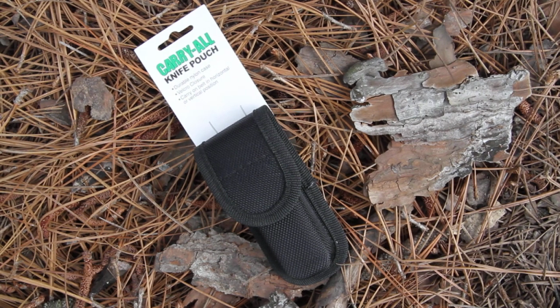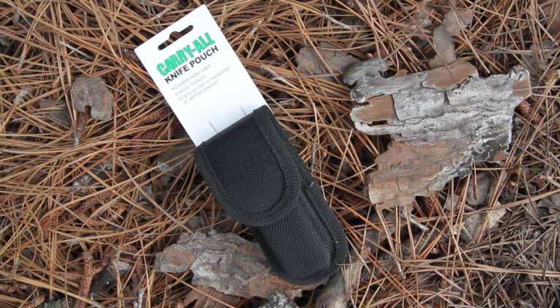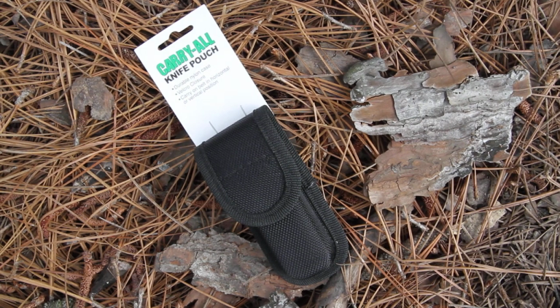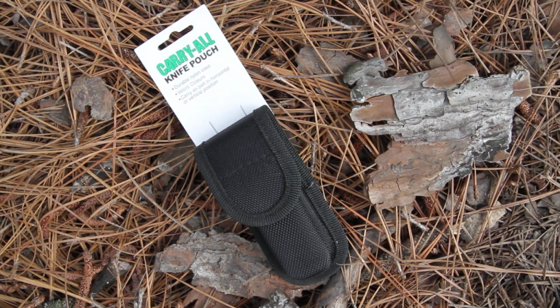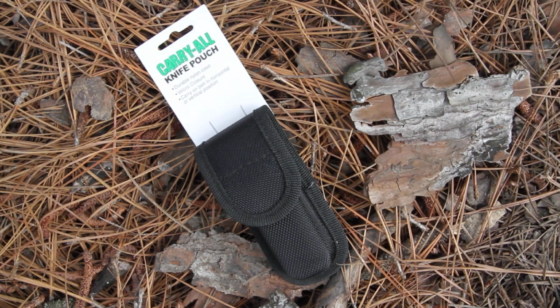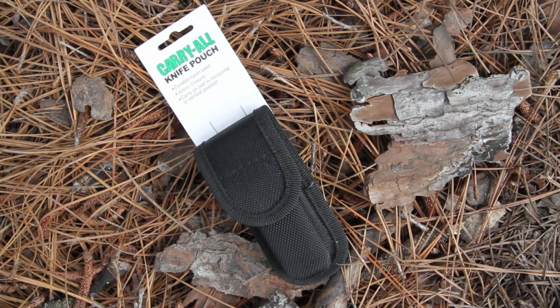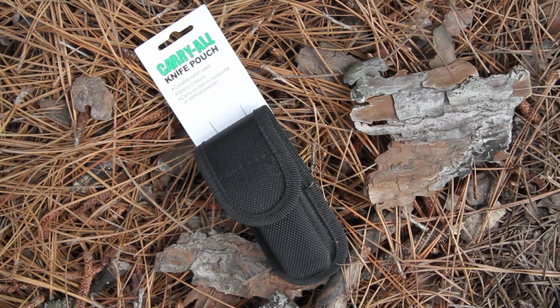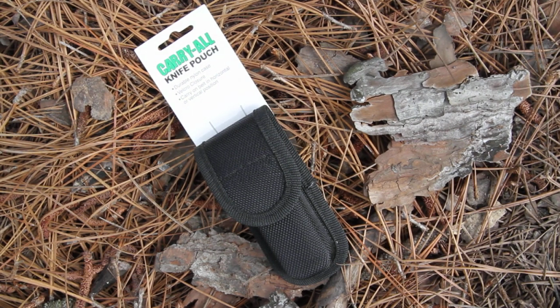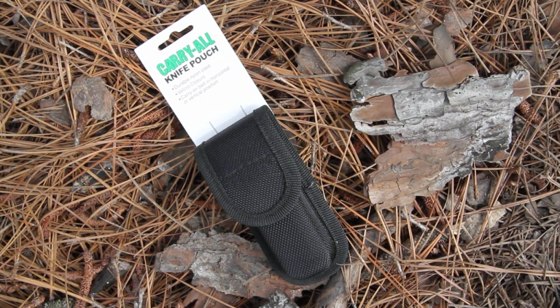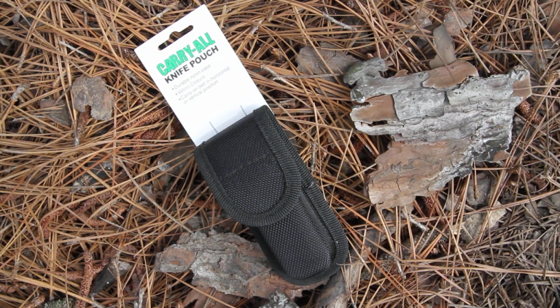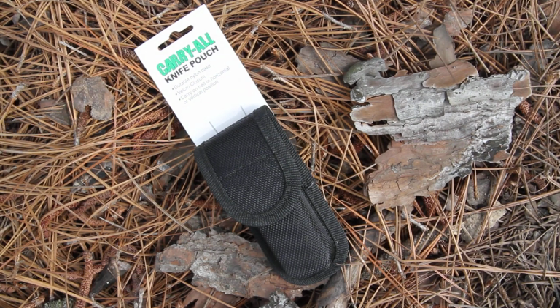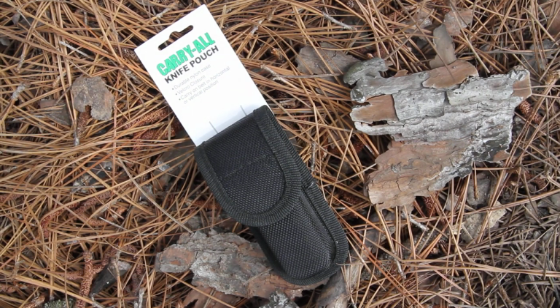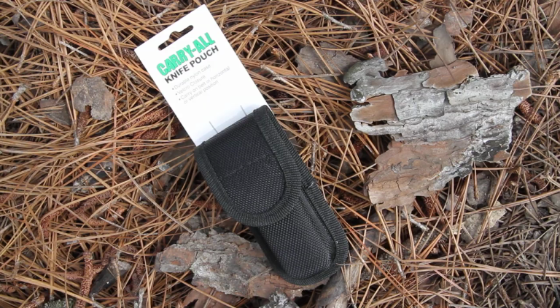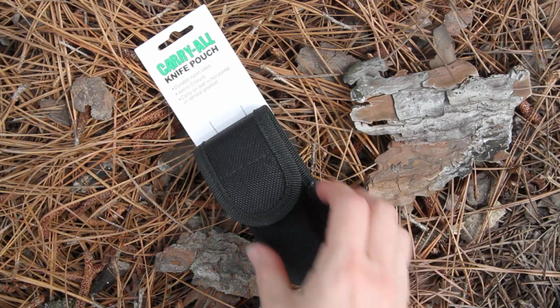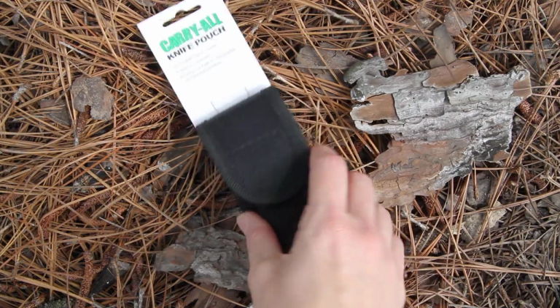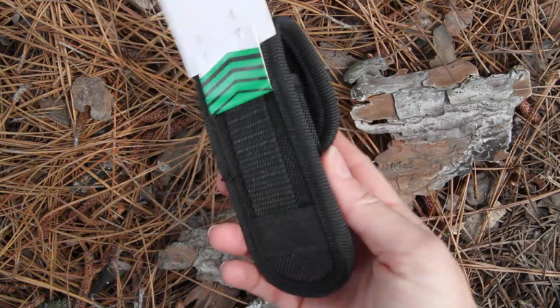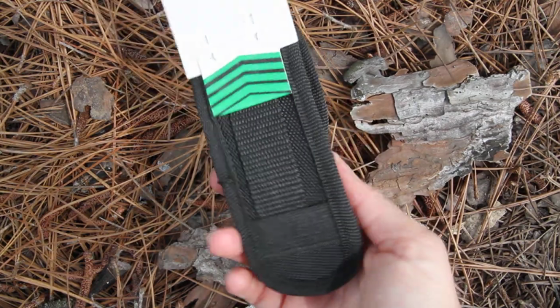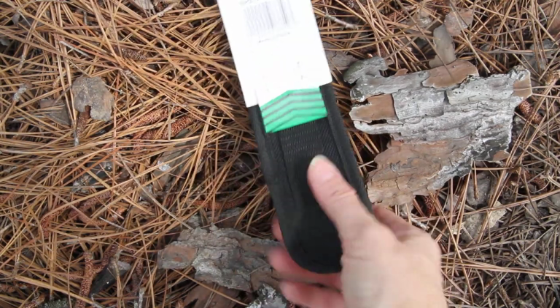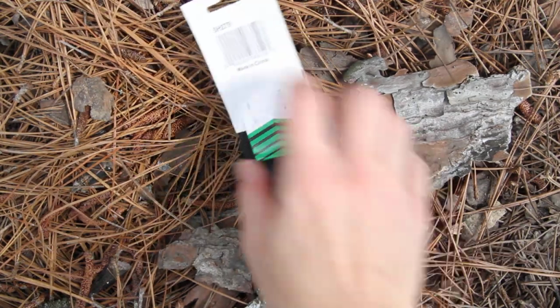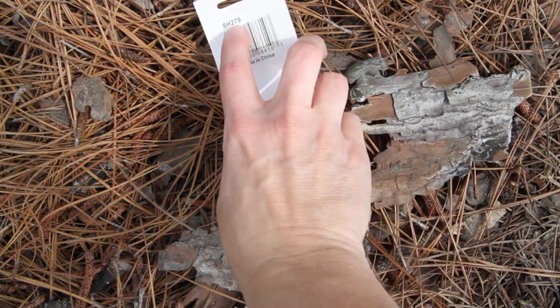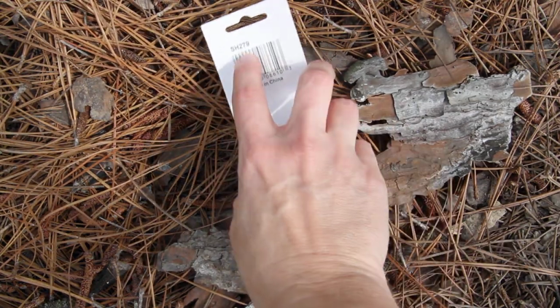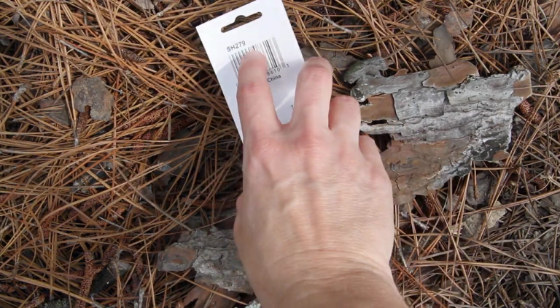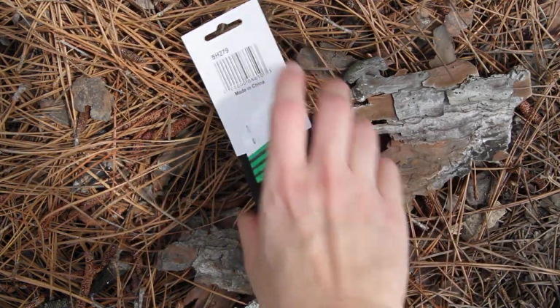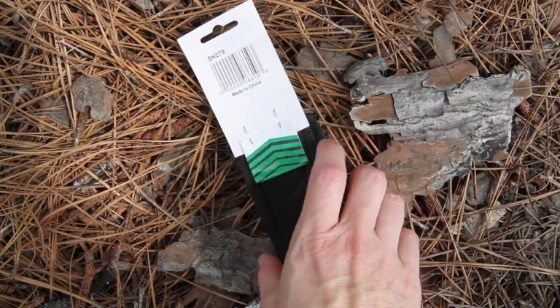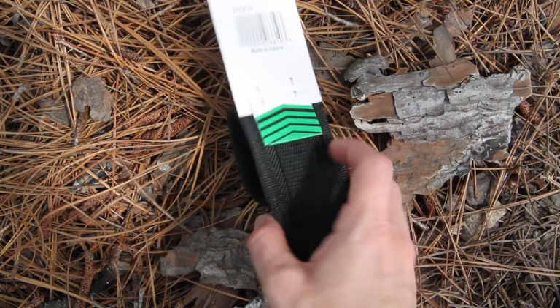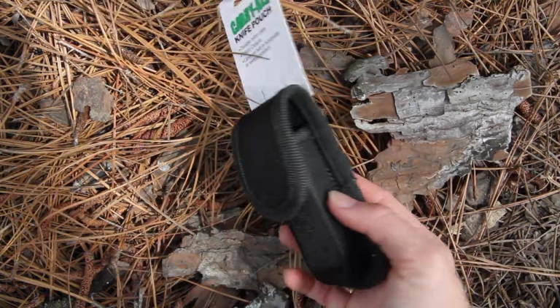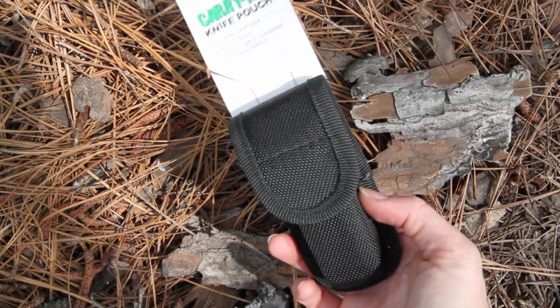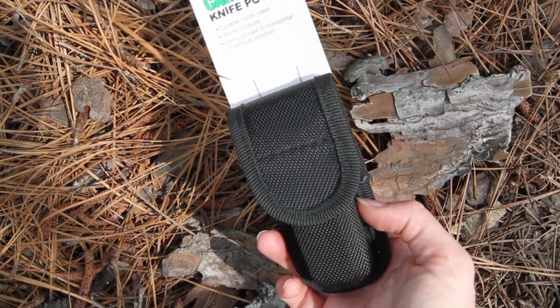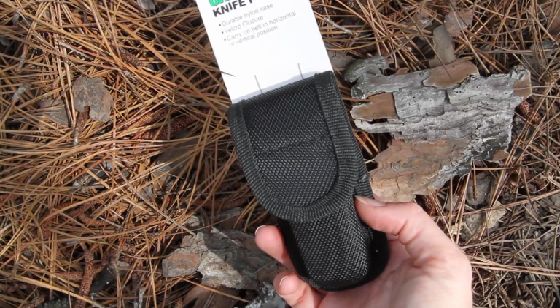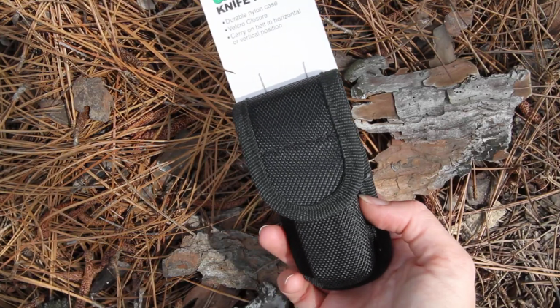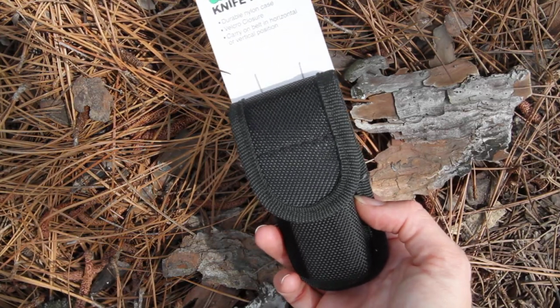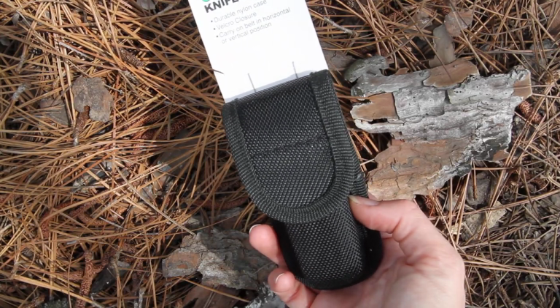This is a generic sheath that can be used for knives or multi-tools. It is going to be model SH279 and it's going to be just called the carry-all knife pouch.